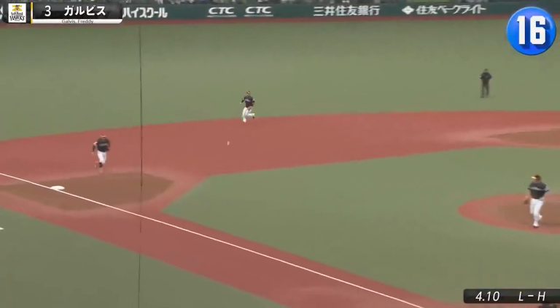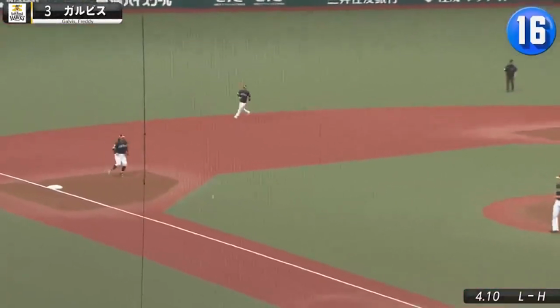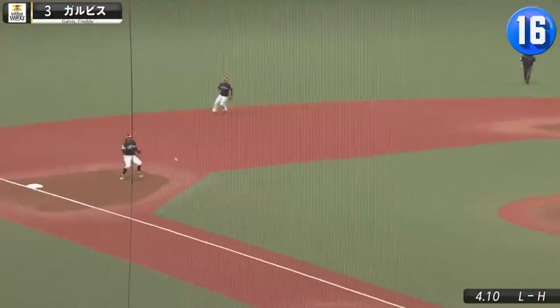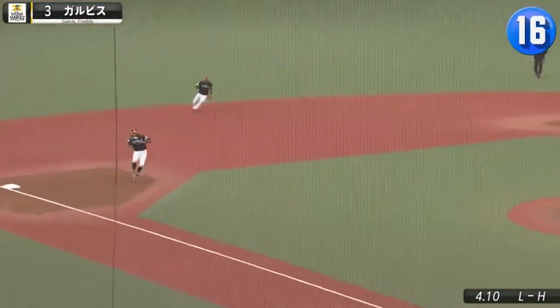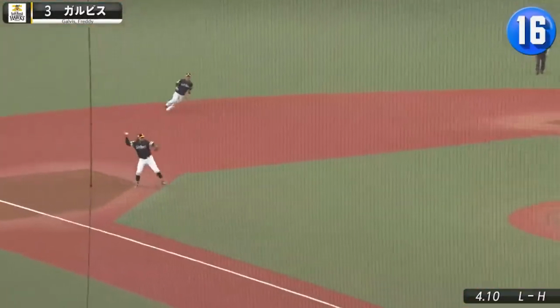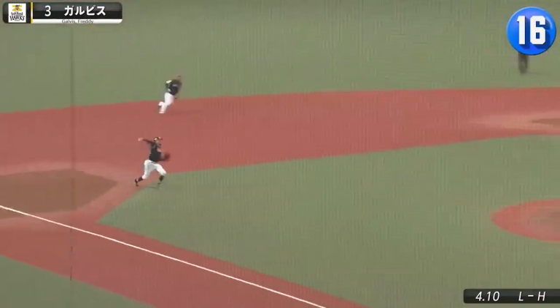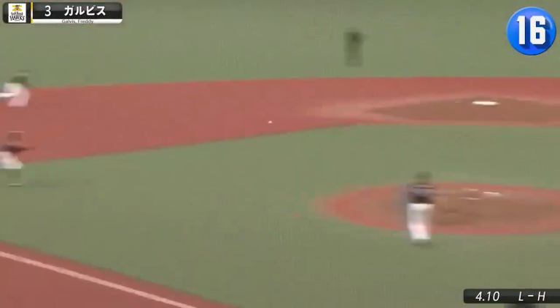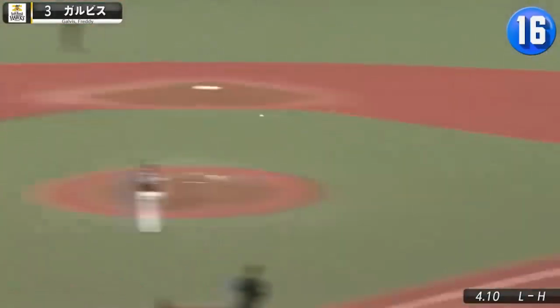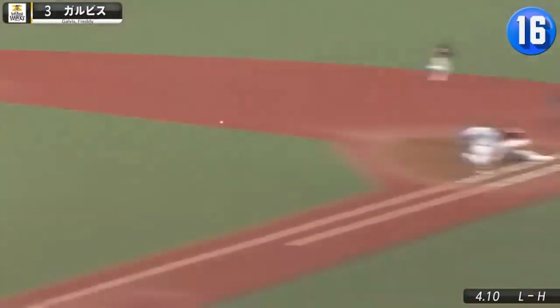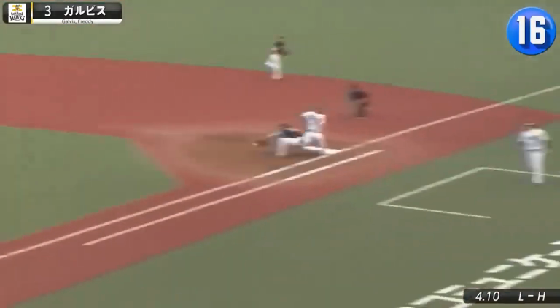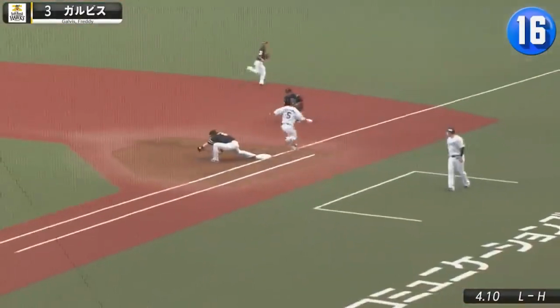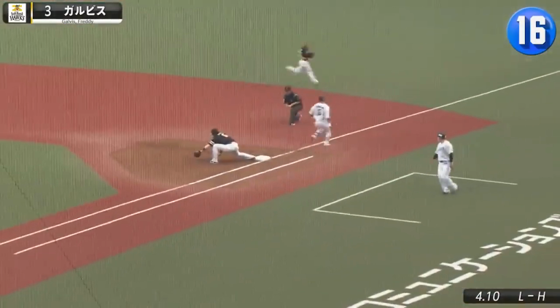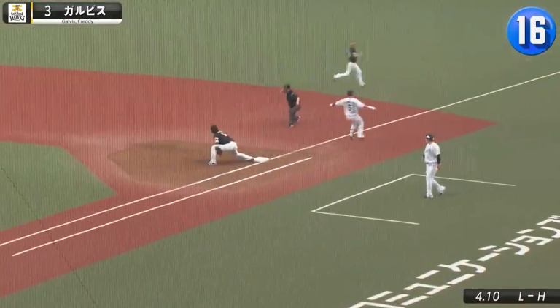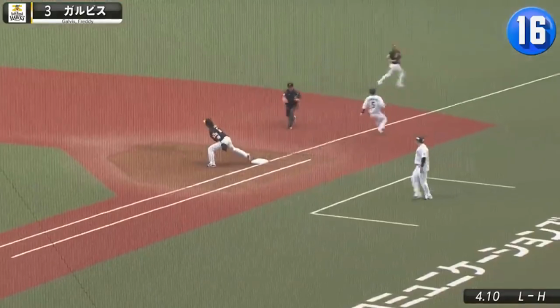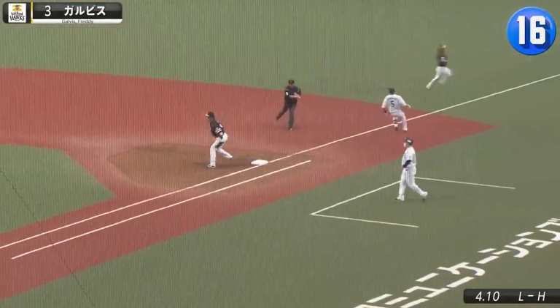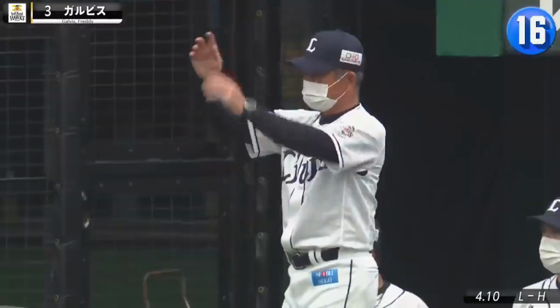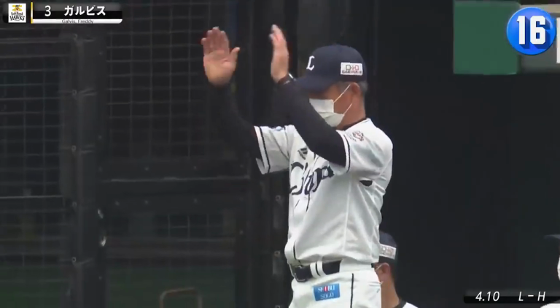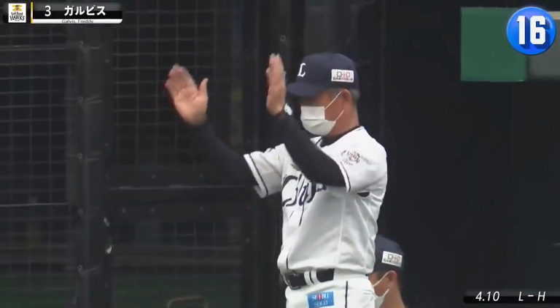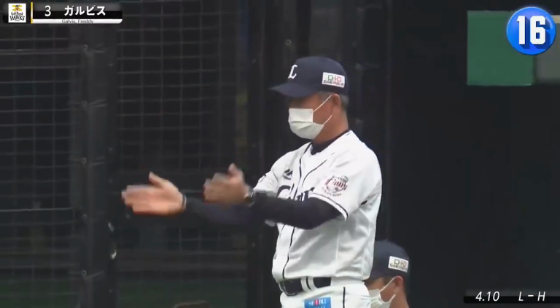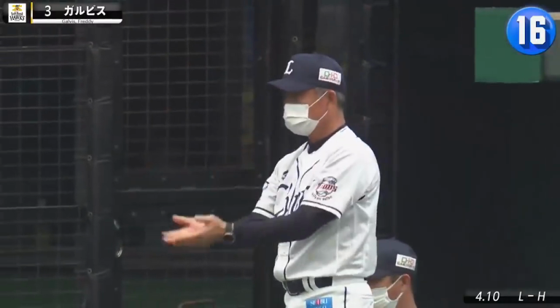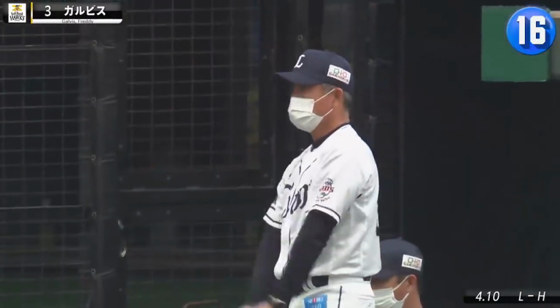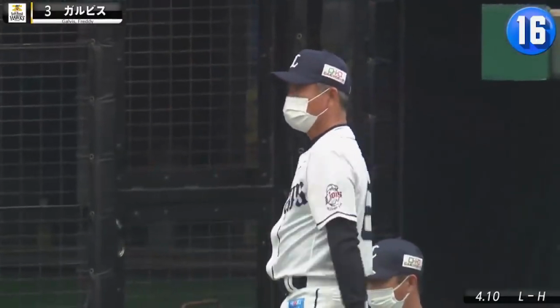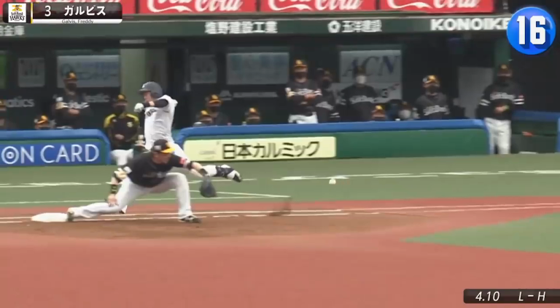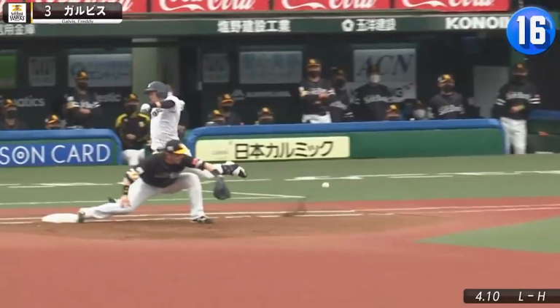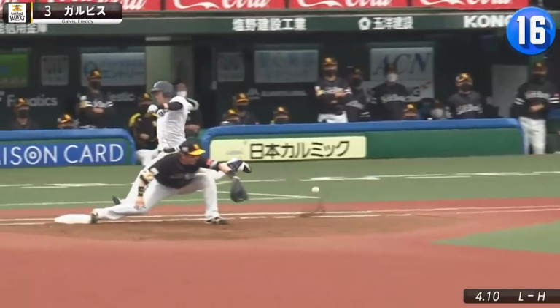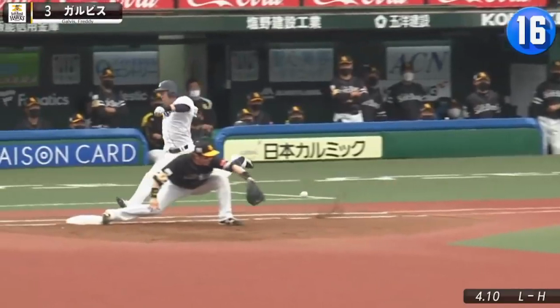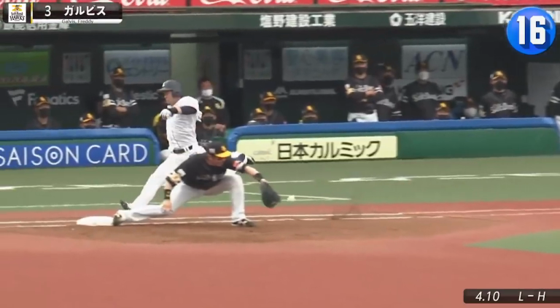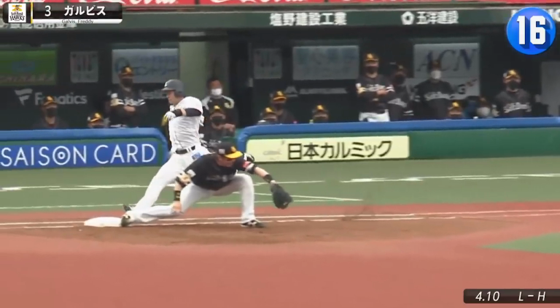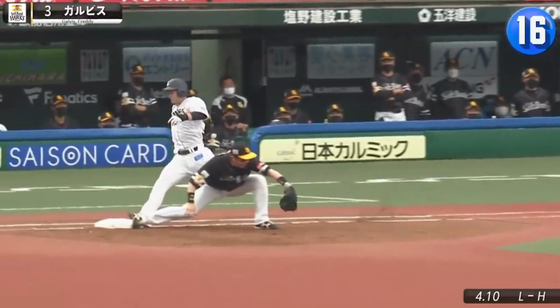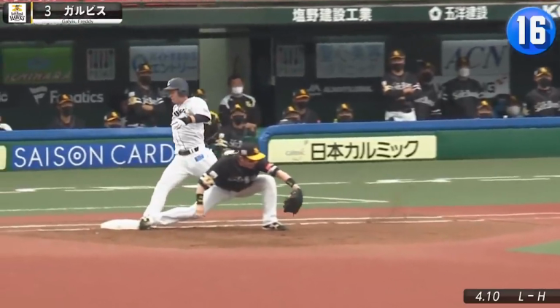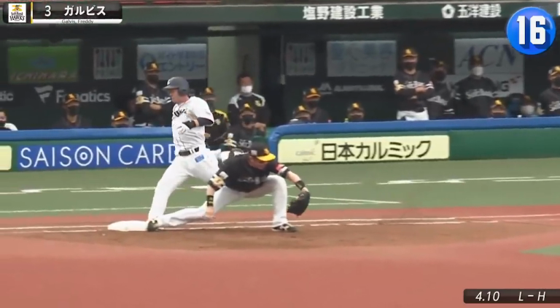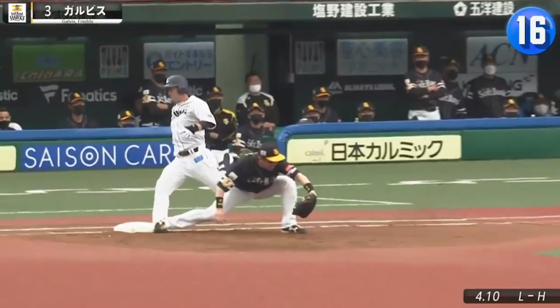Freddie Galvis has given the Hawks another strong defender on the left side of the diamond. What a barehanded play! I mean, replay all you like, that's an out.